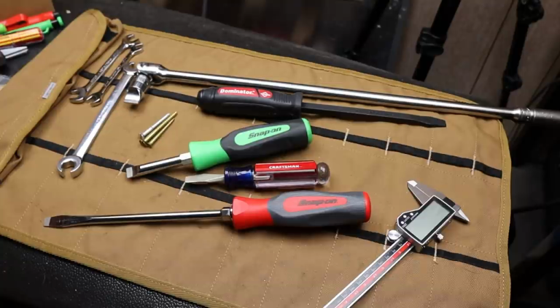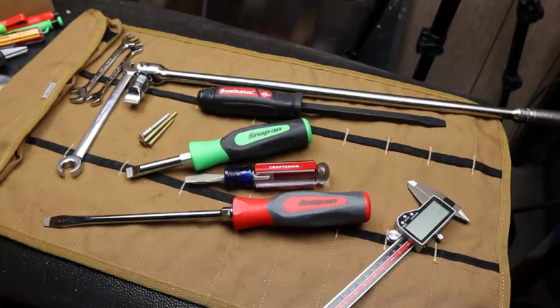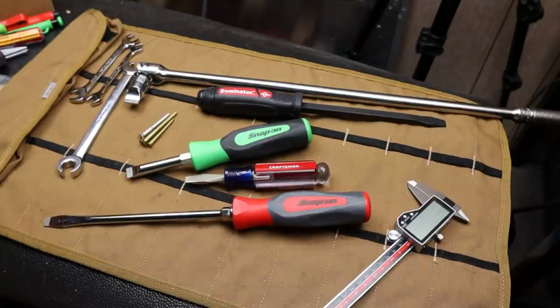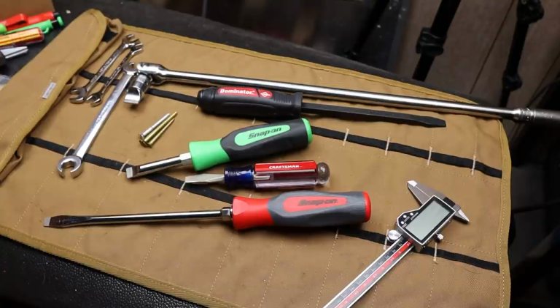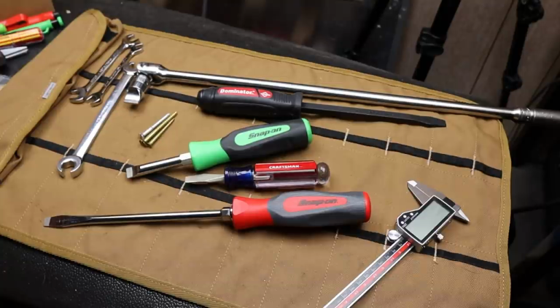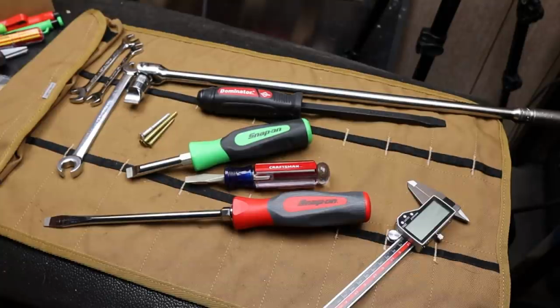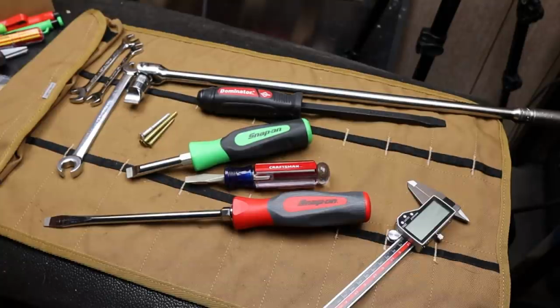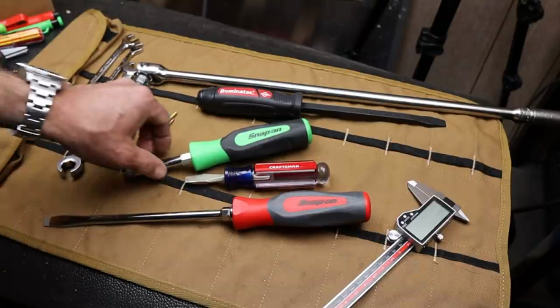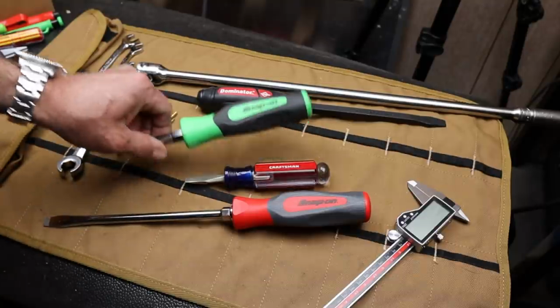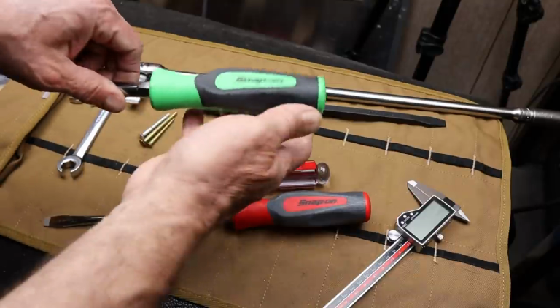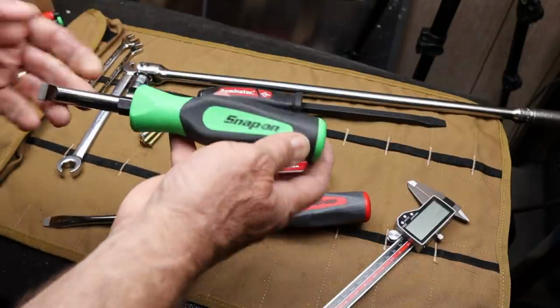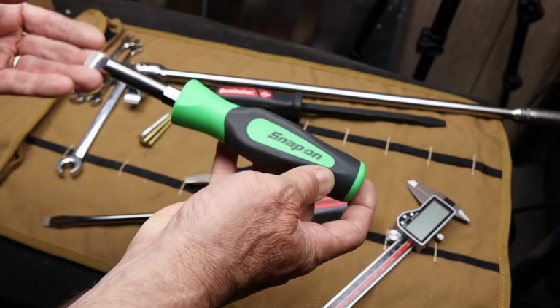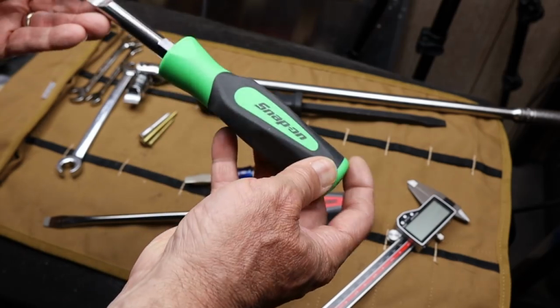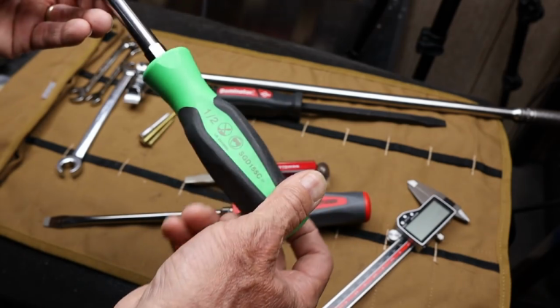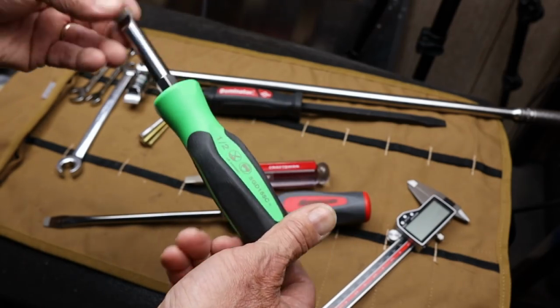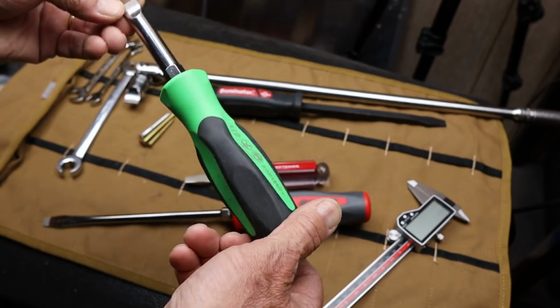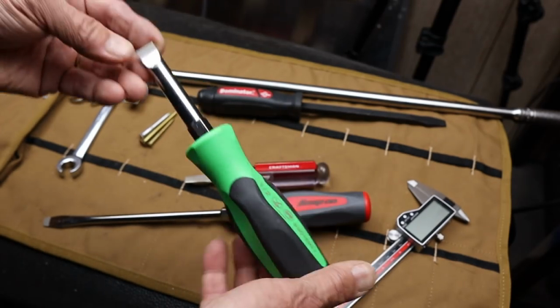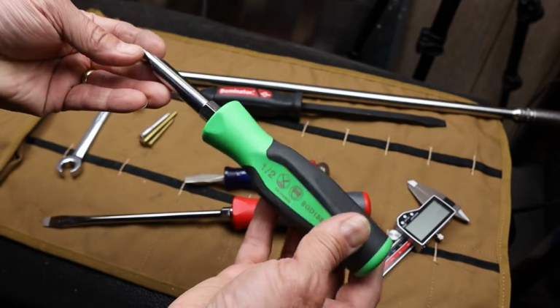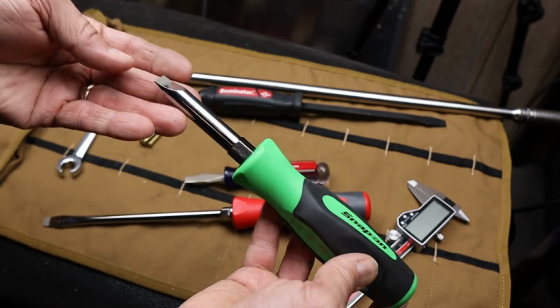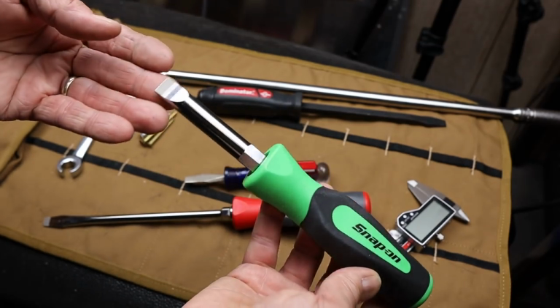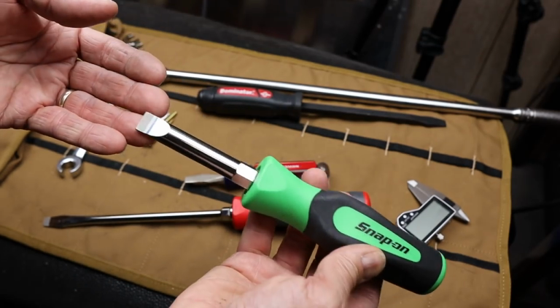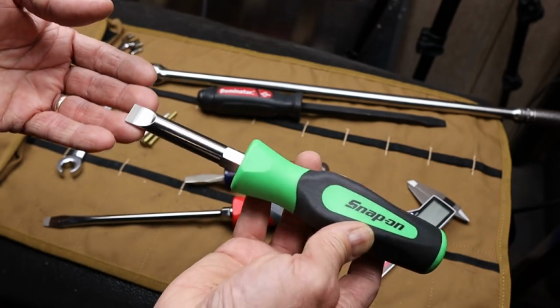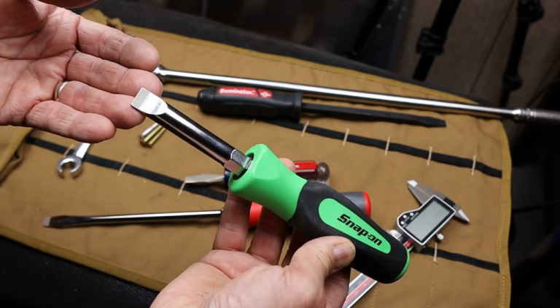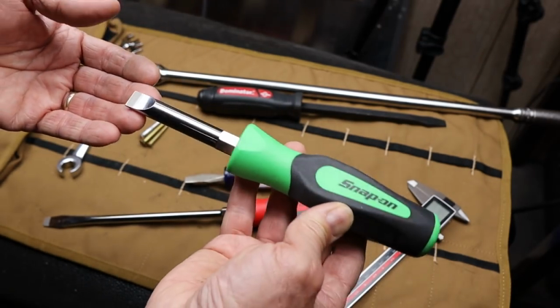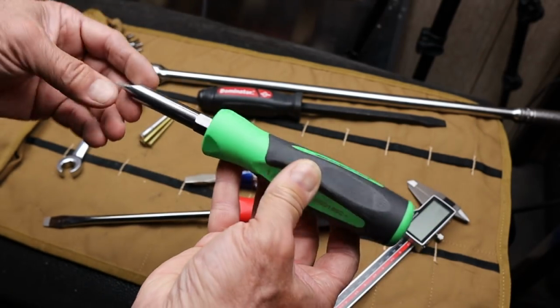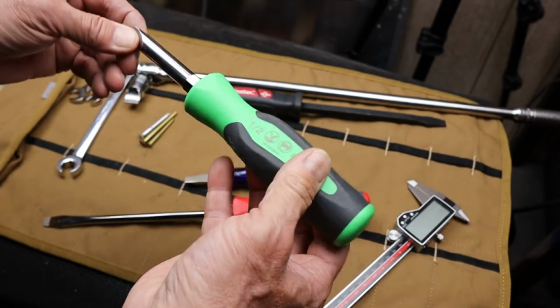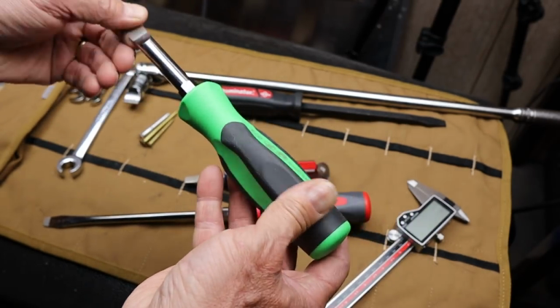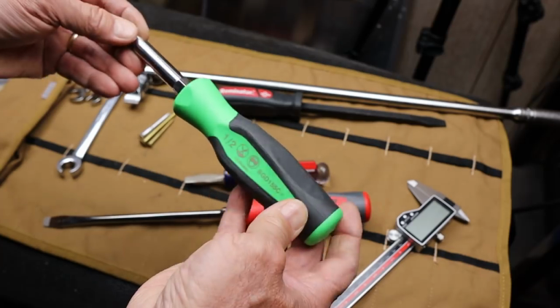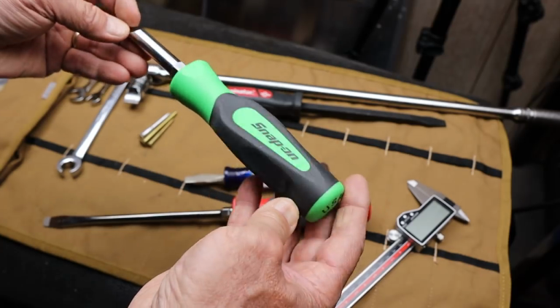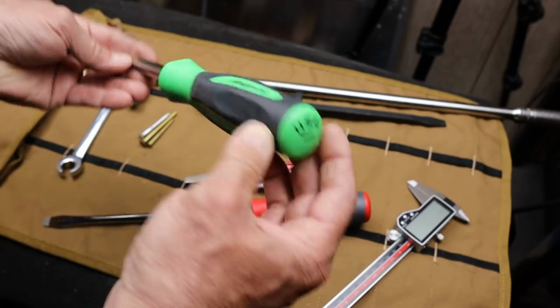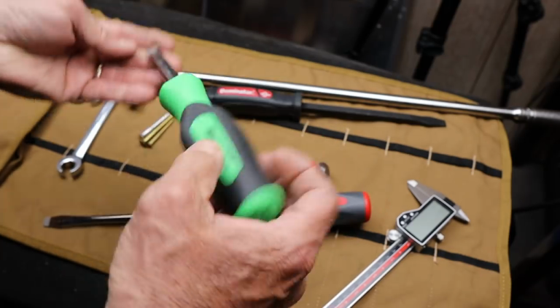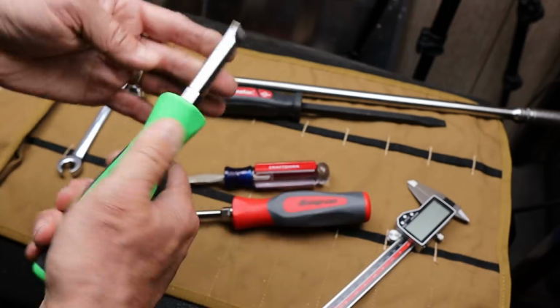Howdy folks, Doc here with LastPassTool. I picked this up recently — it's a Snap-on, it's kind of a drain plug, marine drain plug or boat drain plug, Zeus fastener screwdriver.